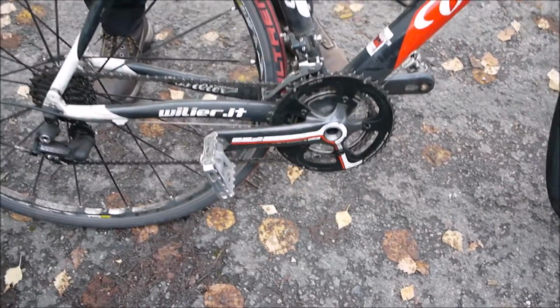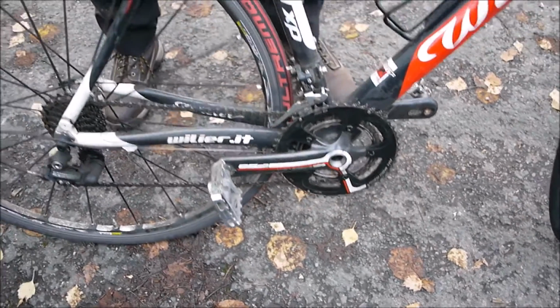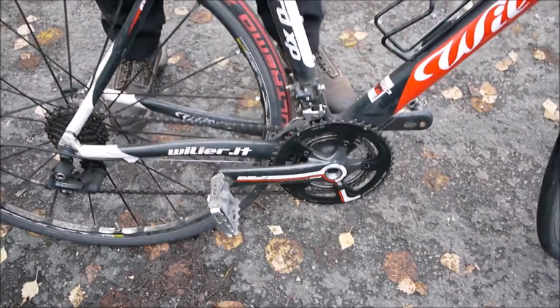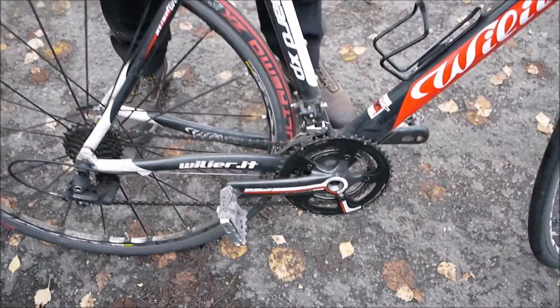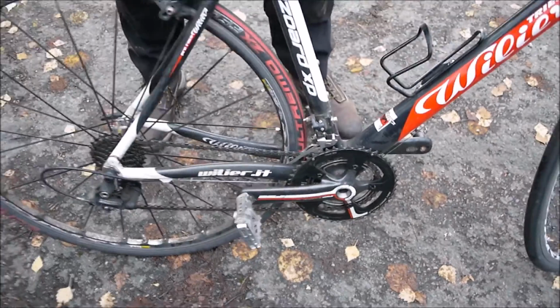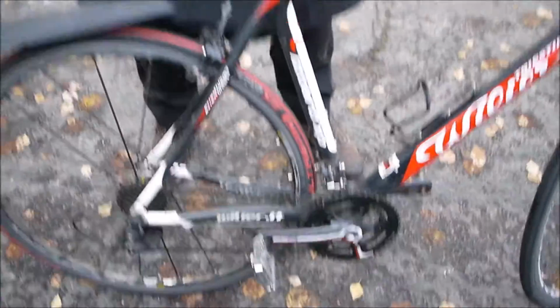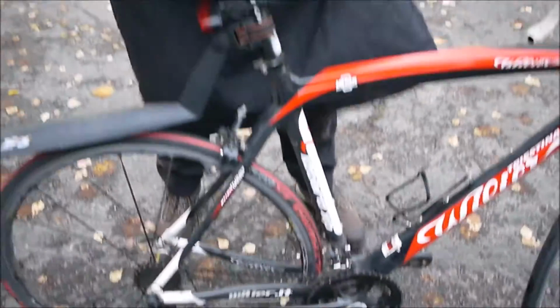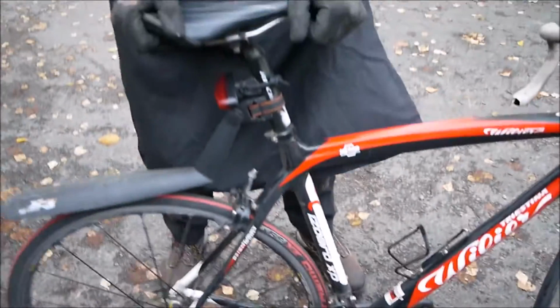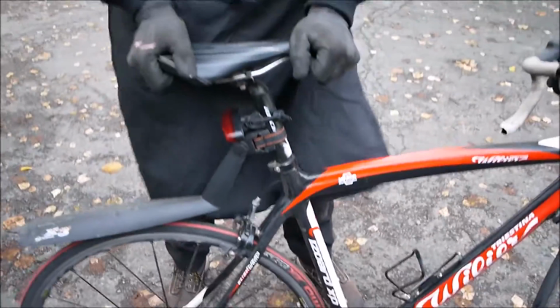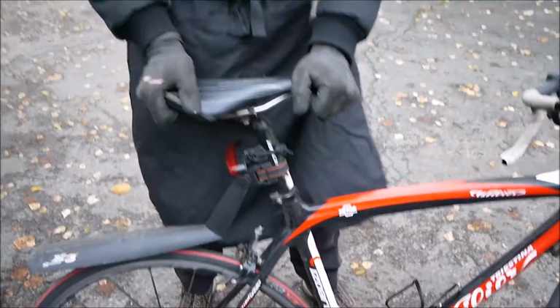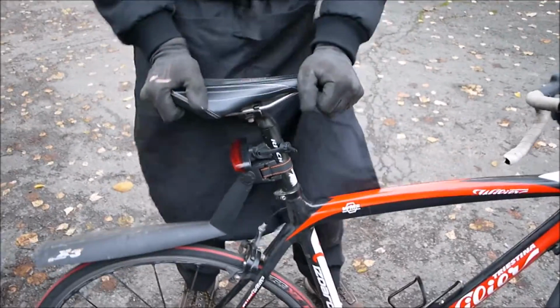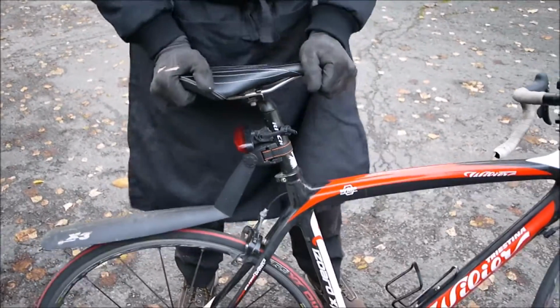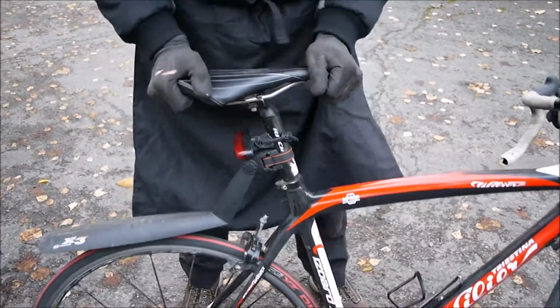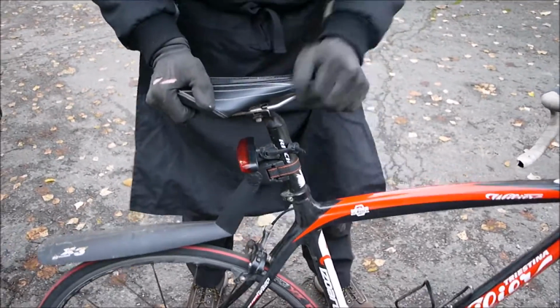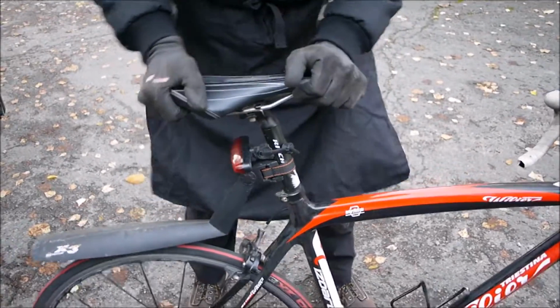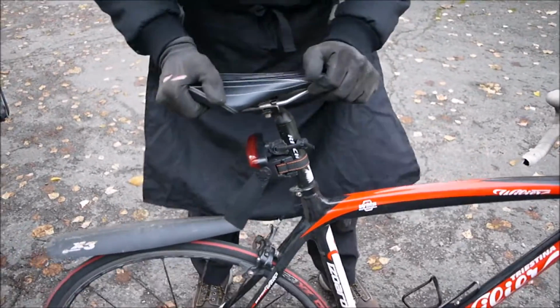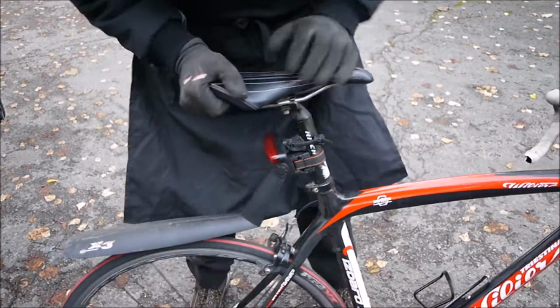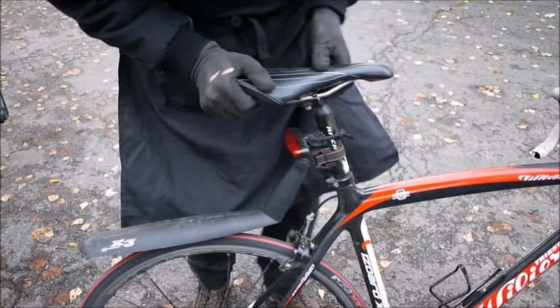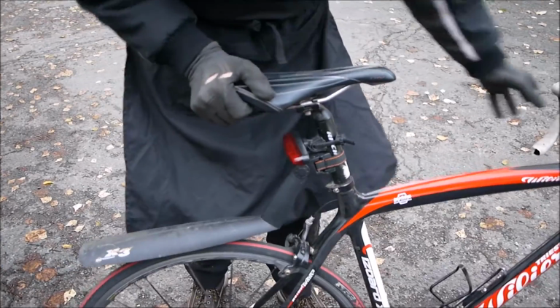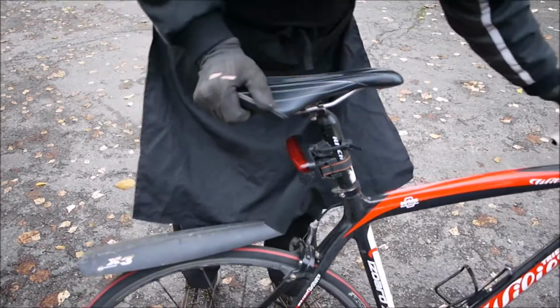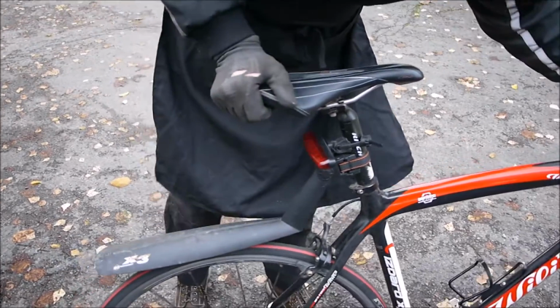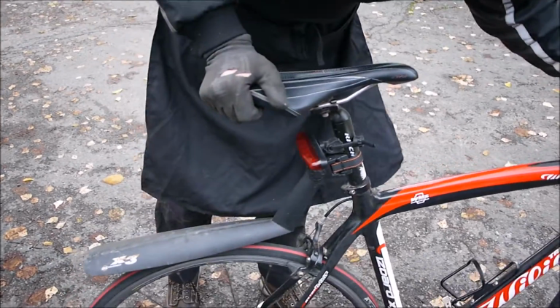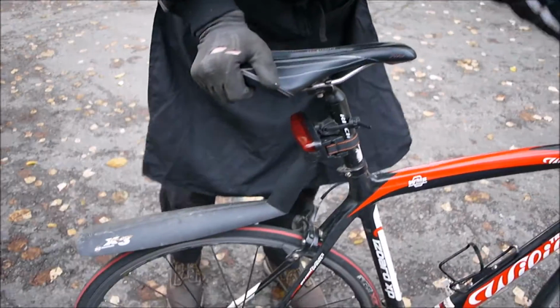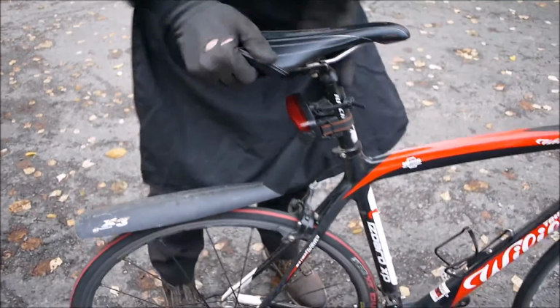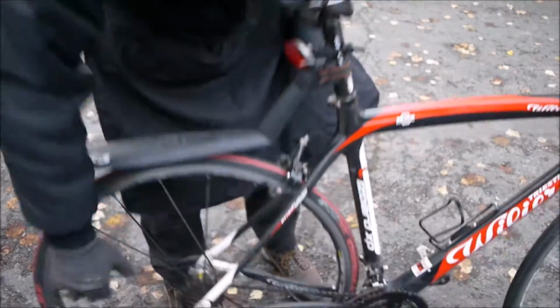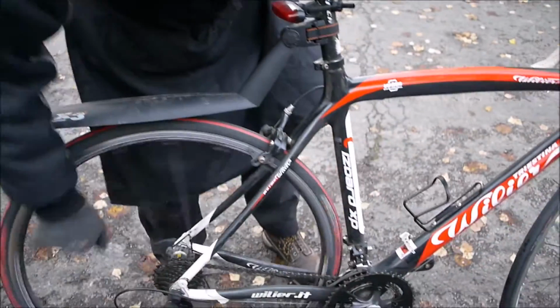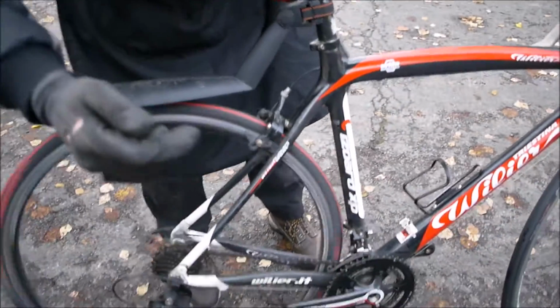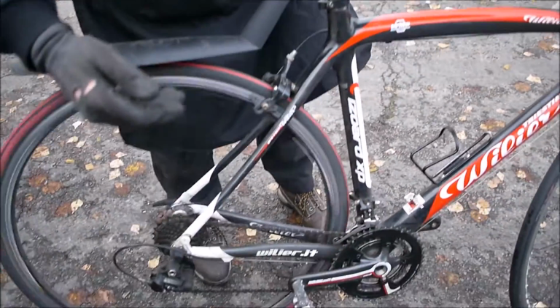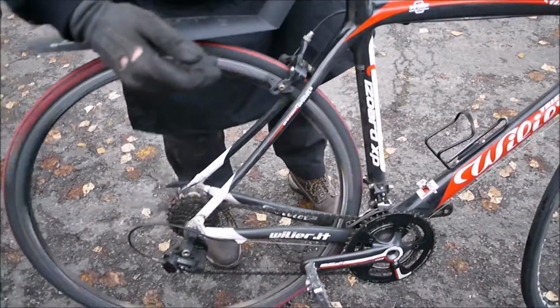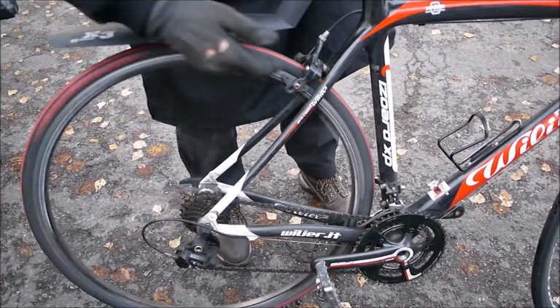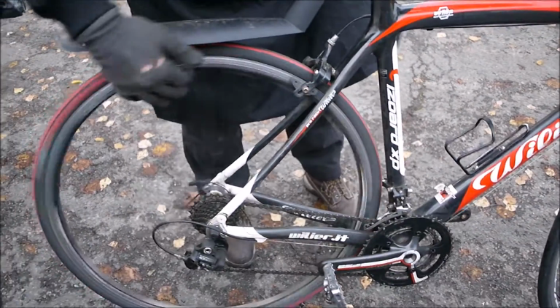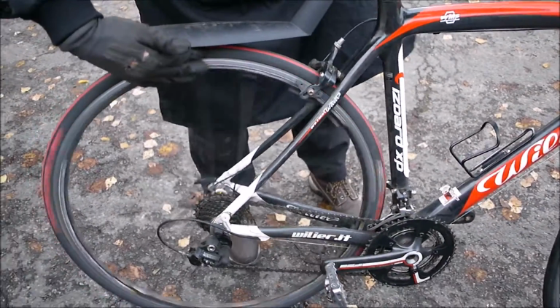And then we come up to the saddle. Just give that a wobble, make sure that's all tight. Apply the back brake, spin the wheel — that's nice and true.